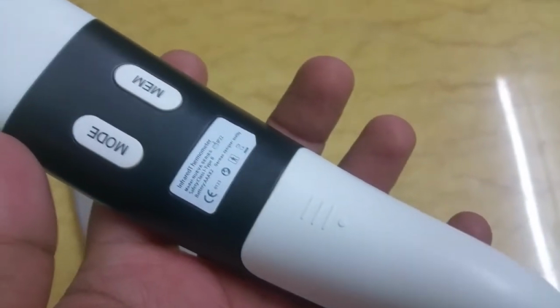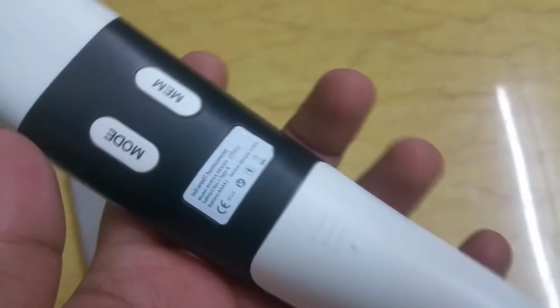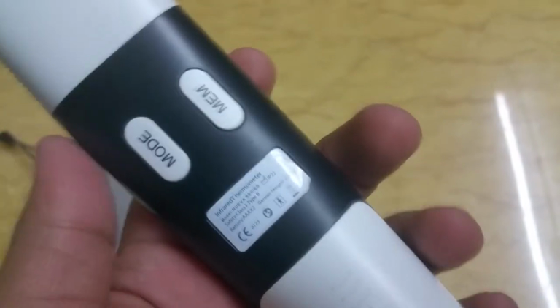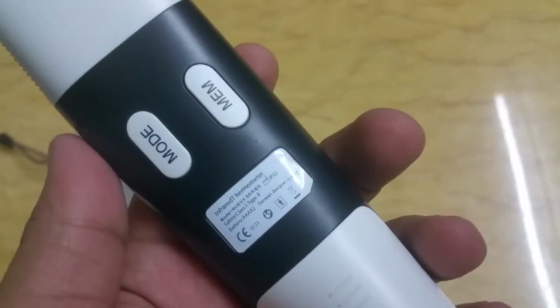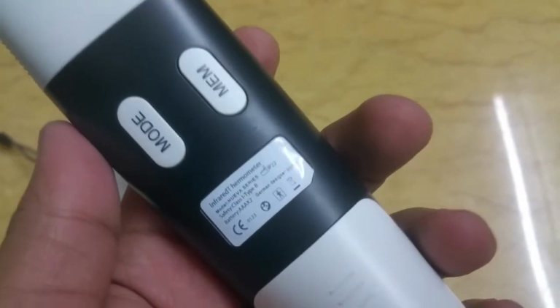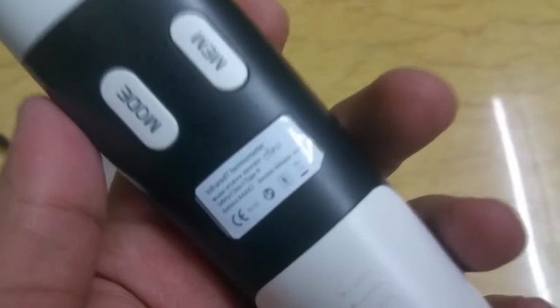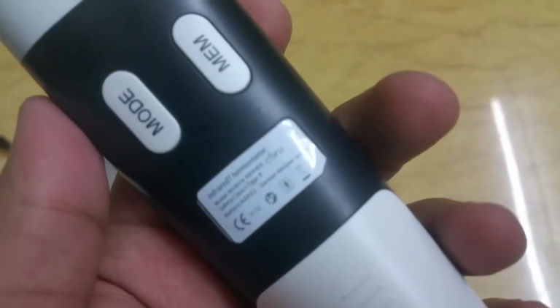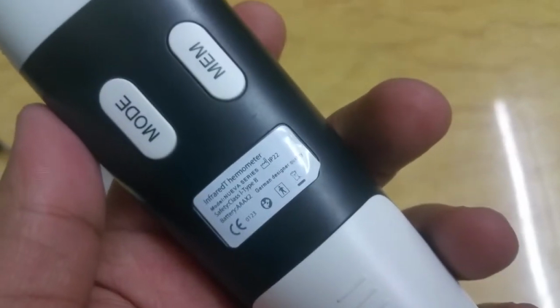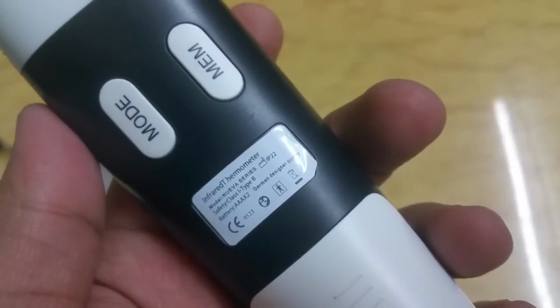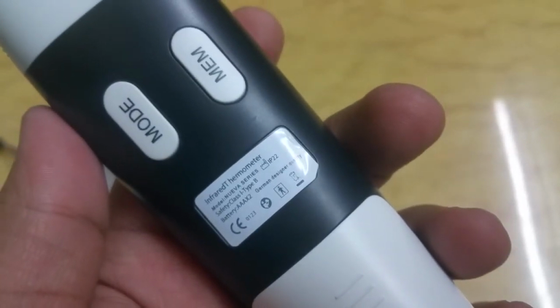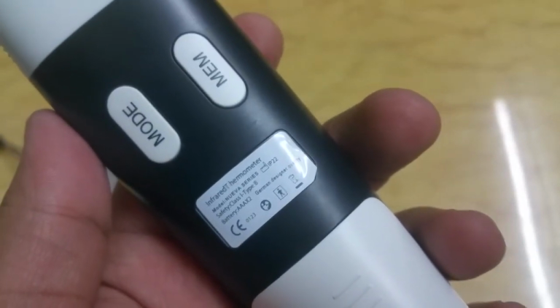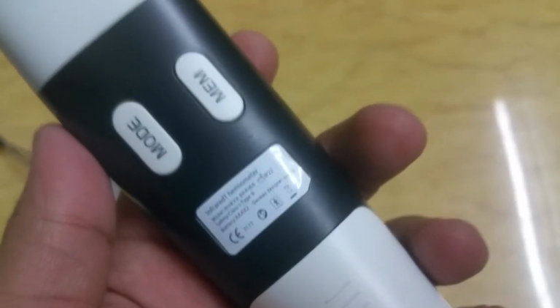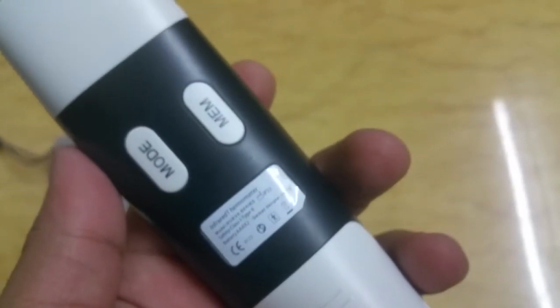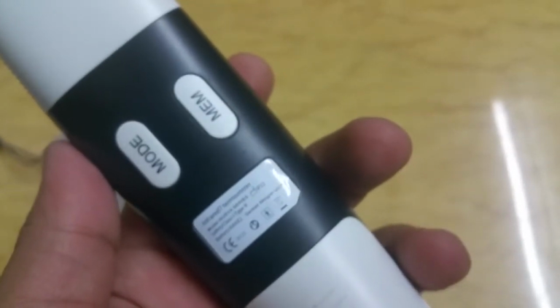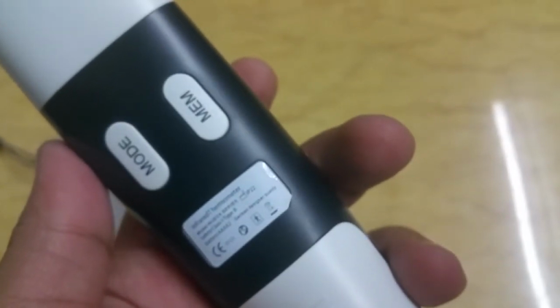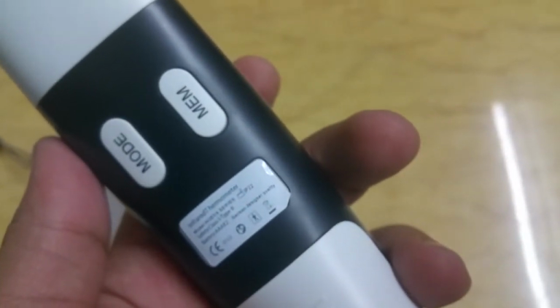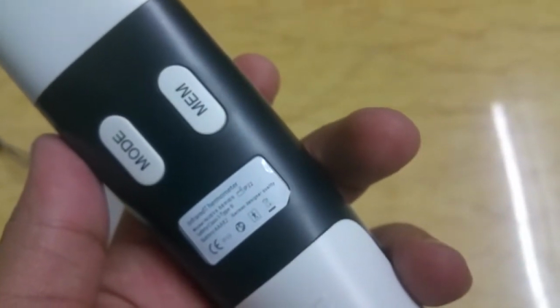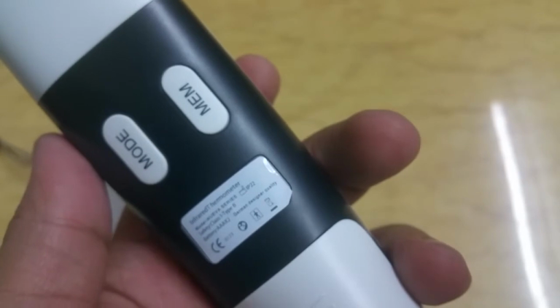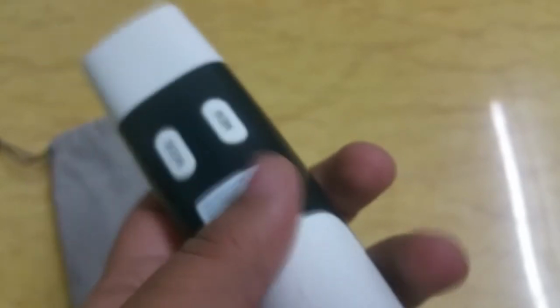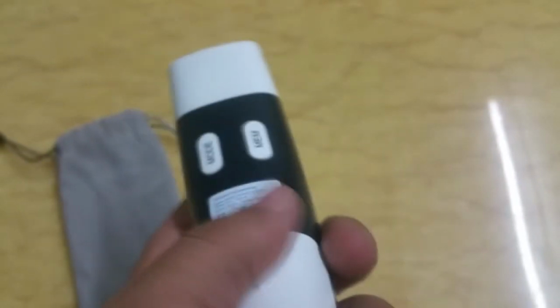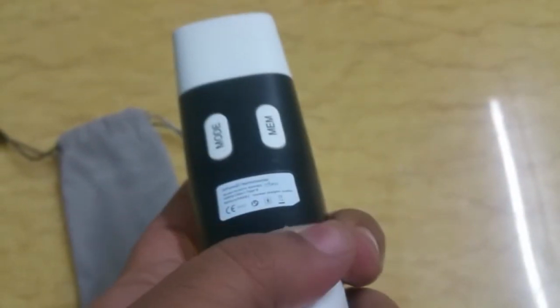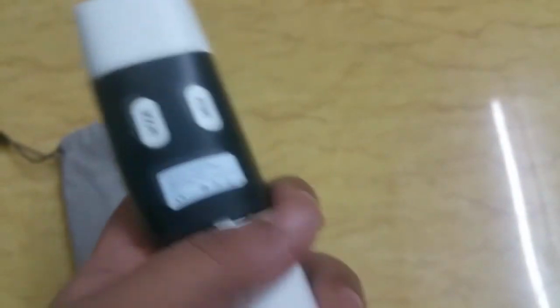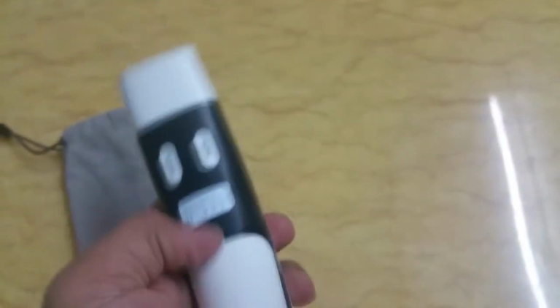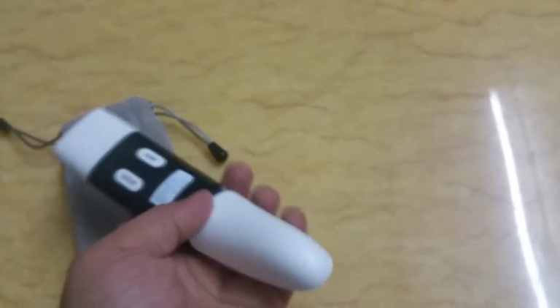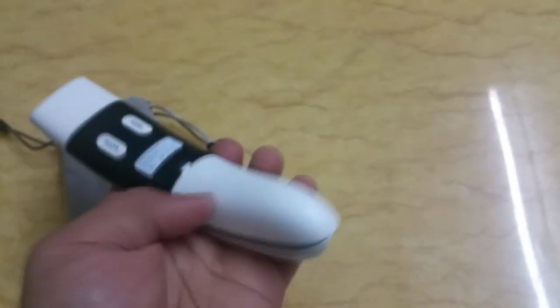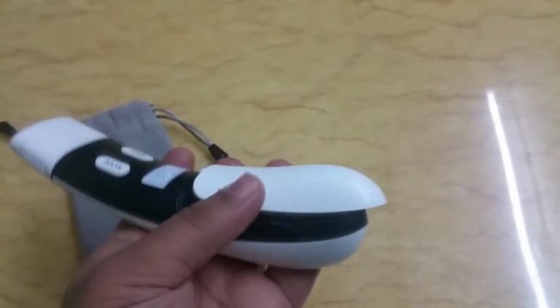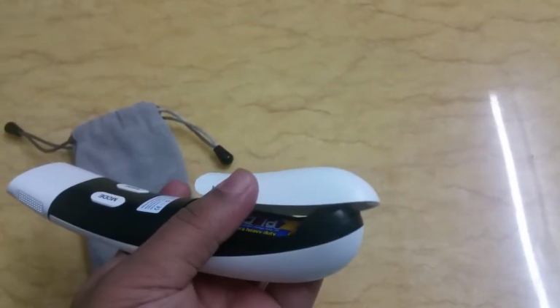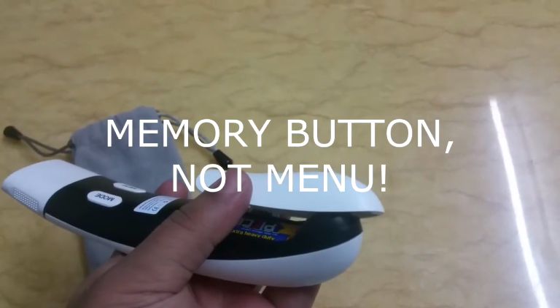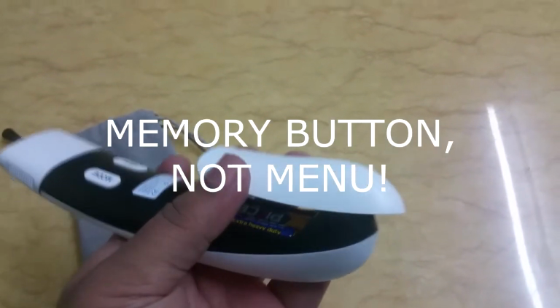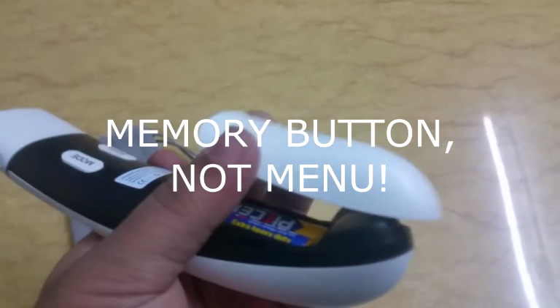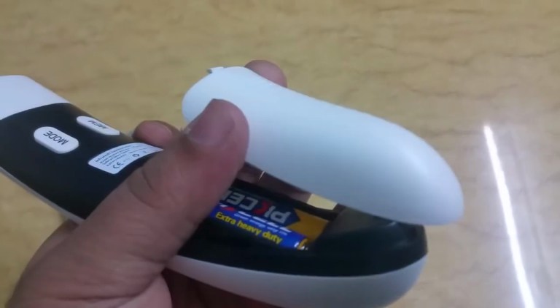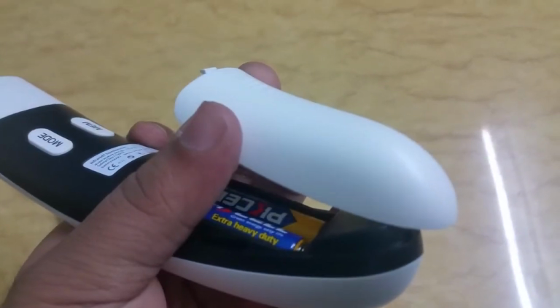Number one, it is very cheap — you can buy it for about $50, or 1,100 rupees if you are in India. This is how it looks like, and it has a couple of buttons at the back: one is the mode button and the second is the menu button.